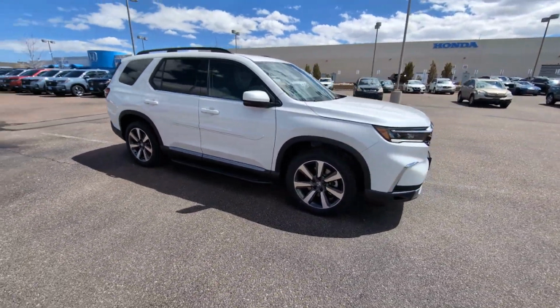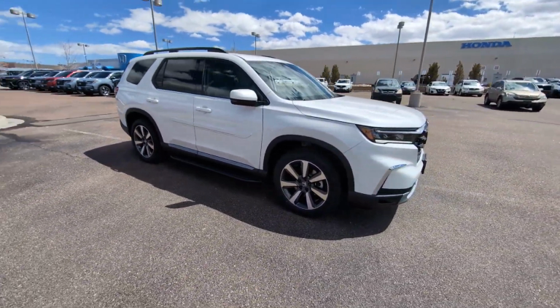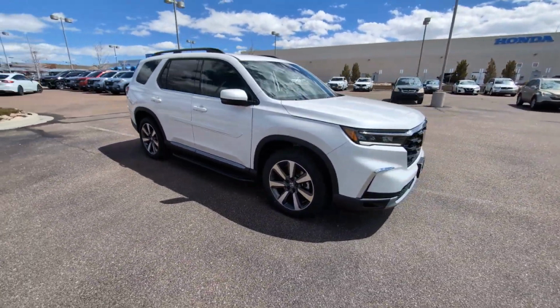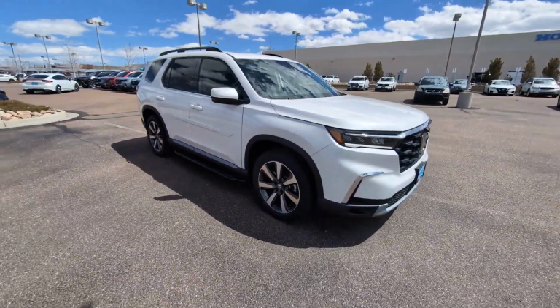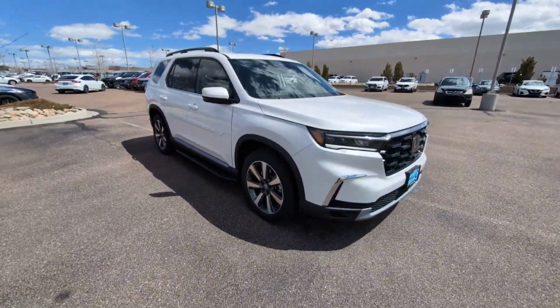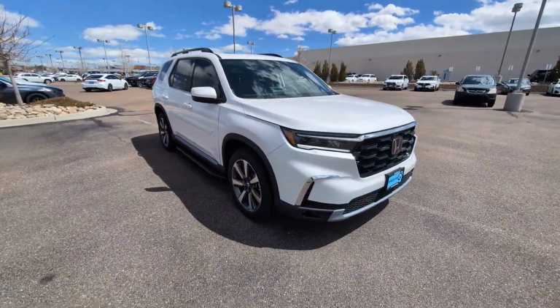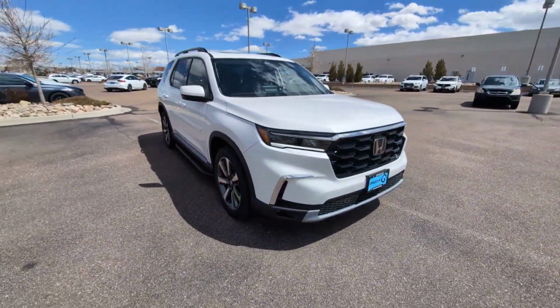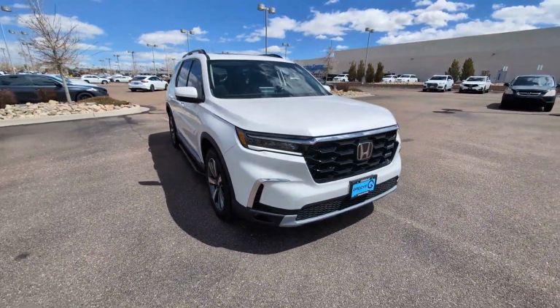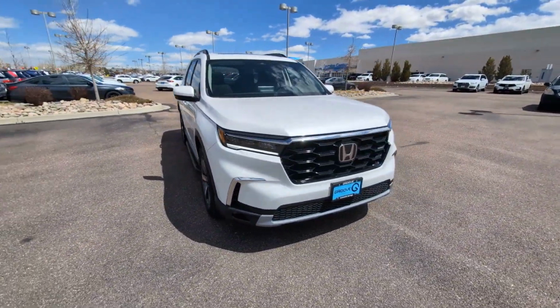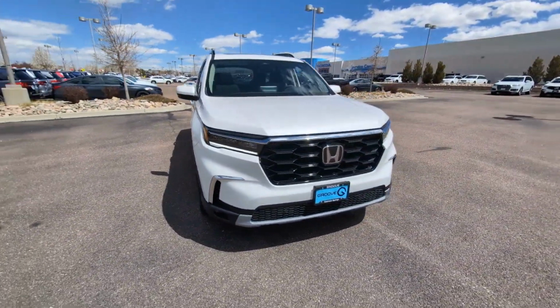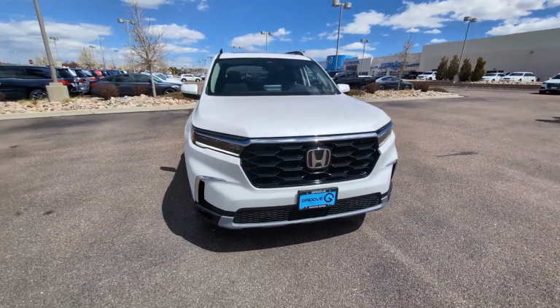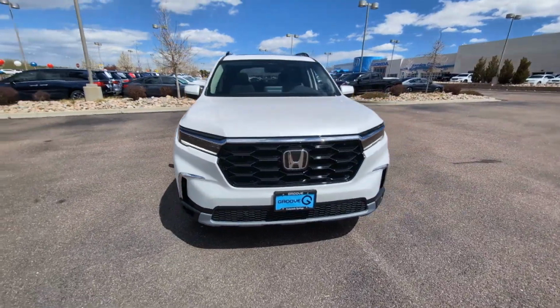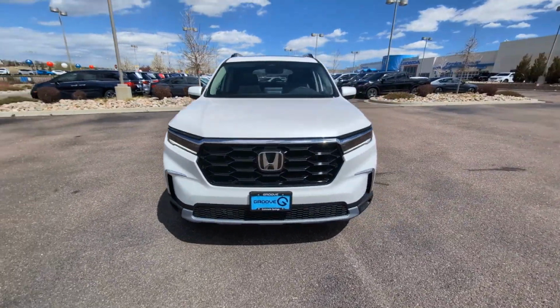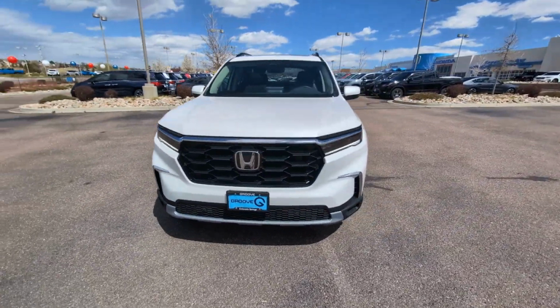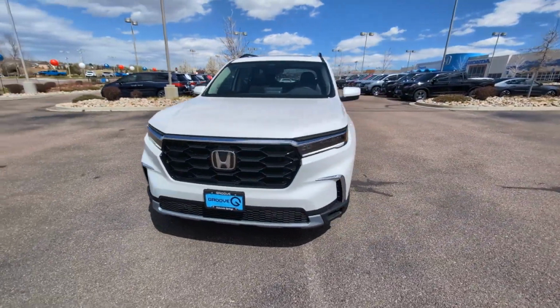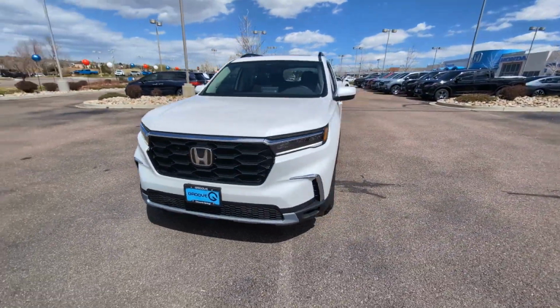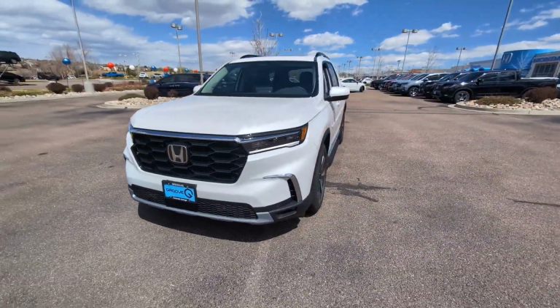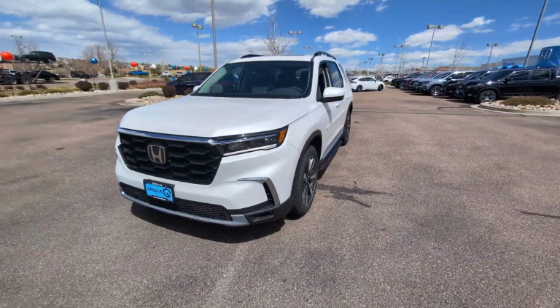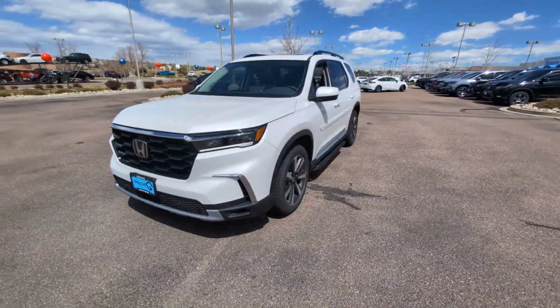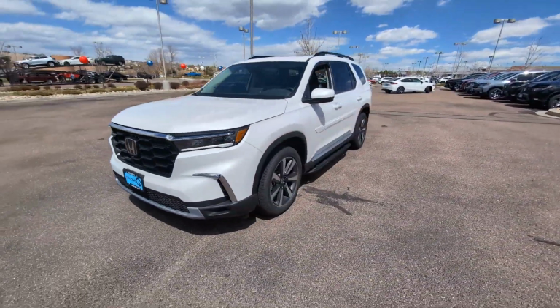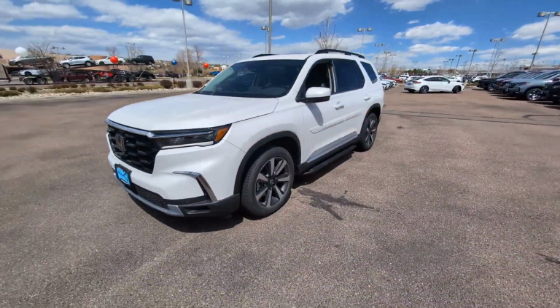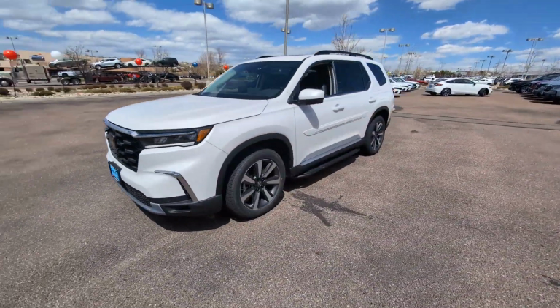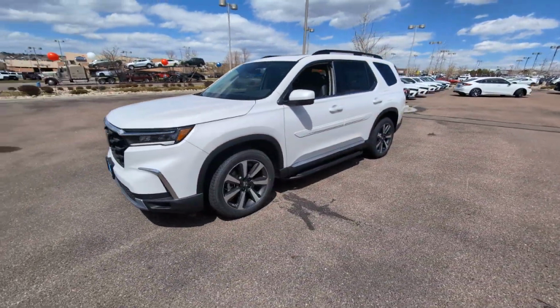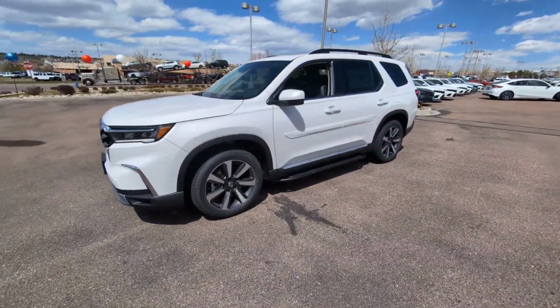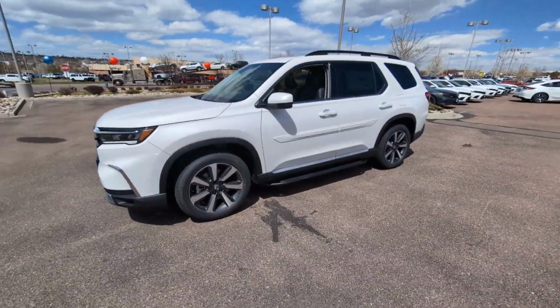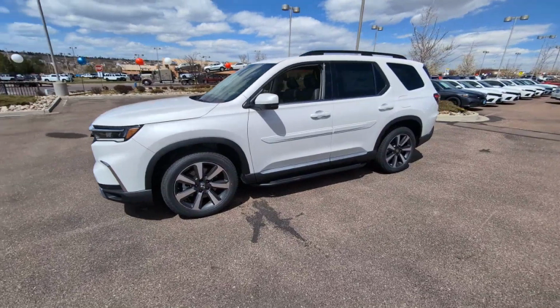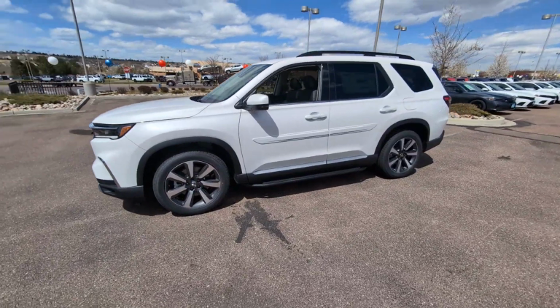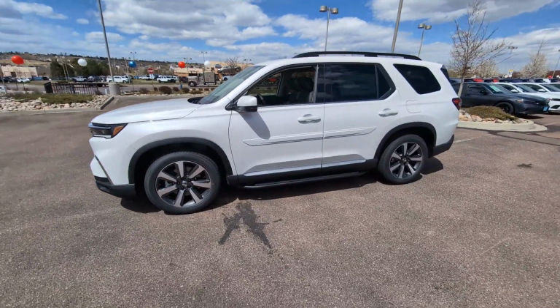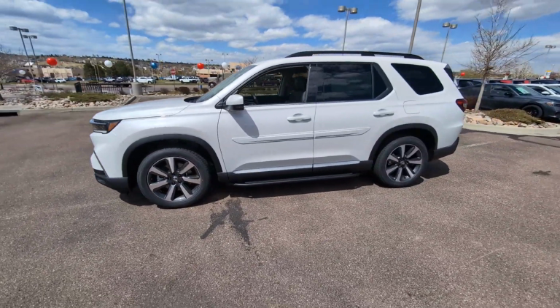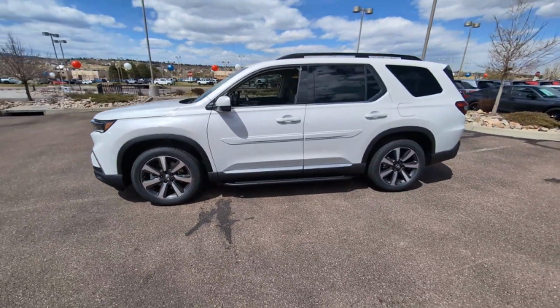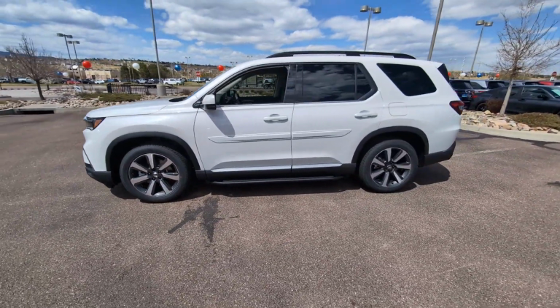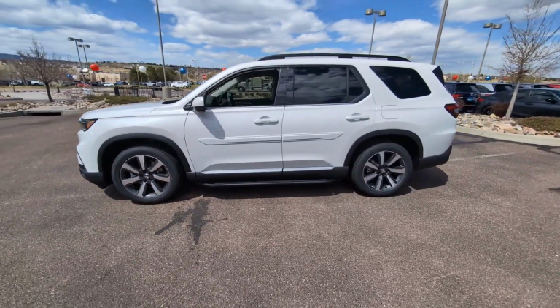These are just some of the great options this vehicle comes with: Apple CarPlay and/or Android Auto, moonroof, keyless entry, navigation system, and heated mirrors.